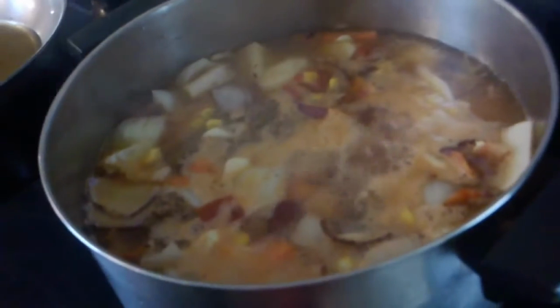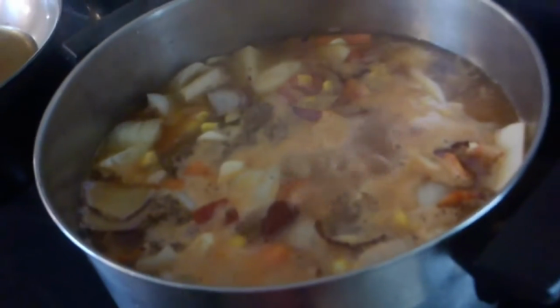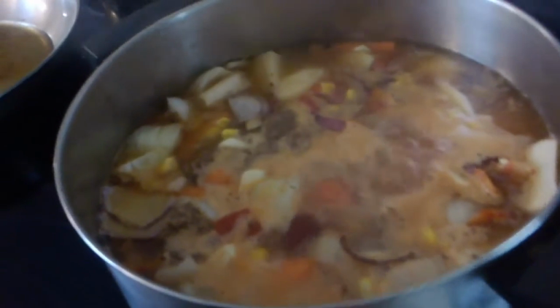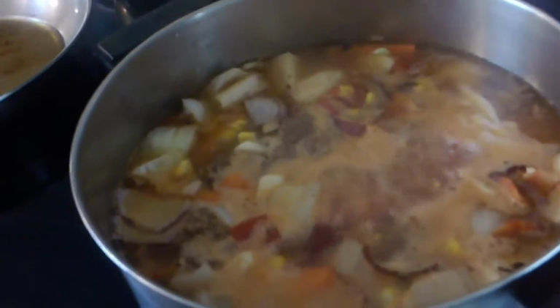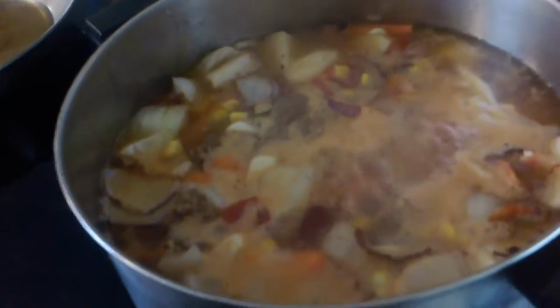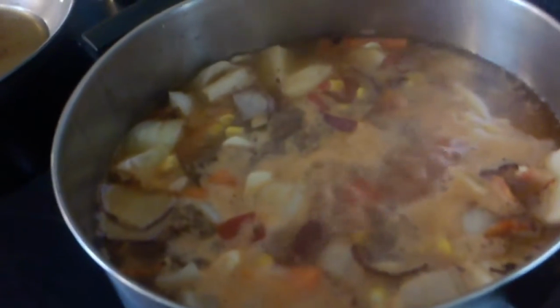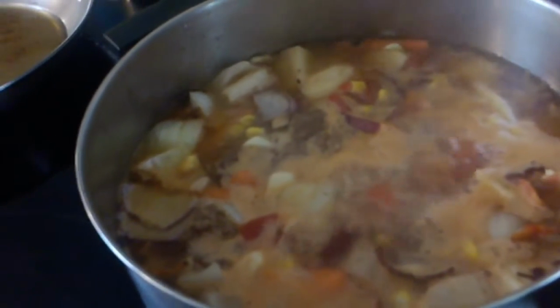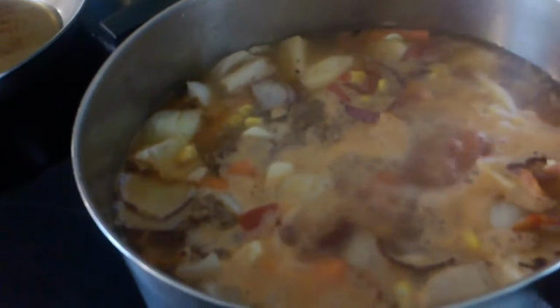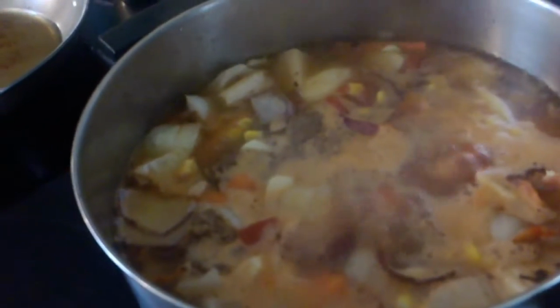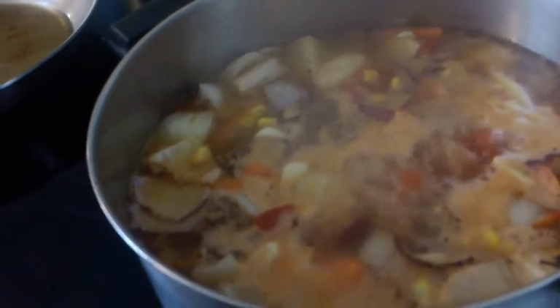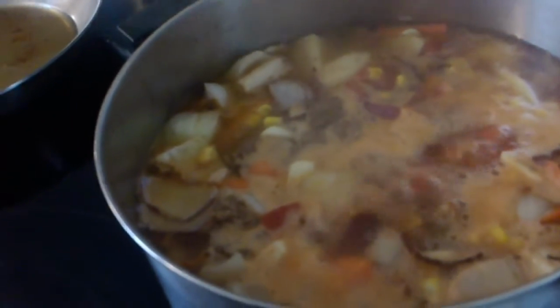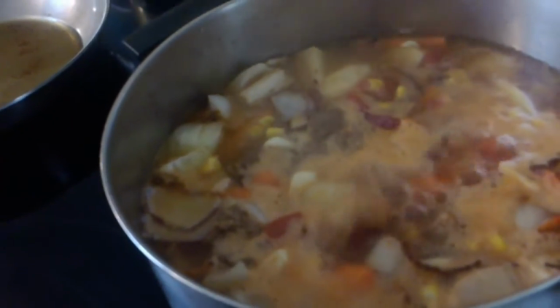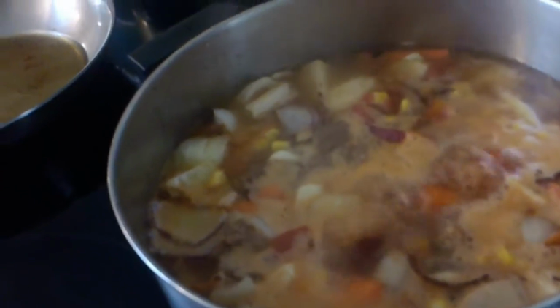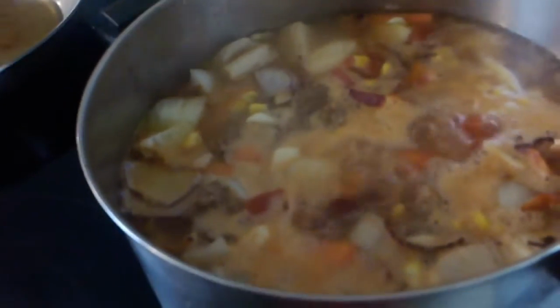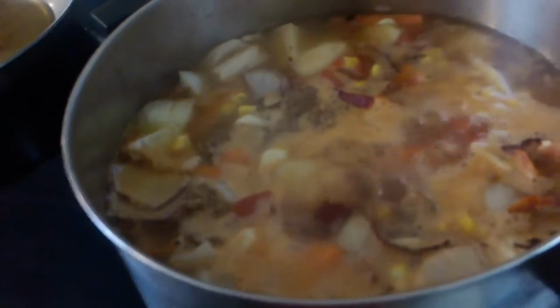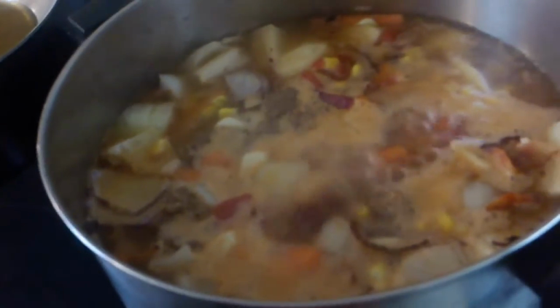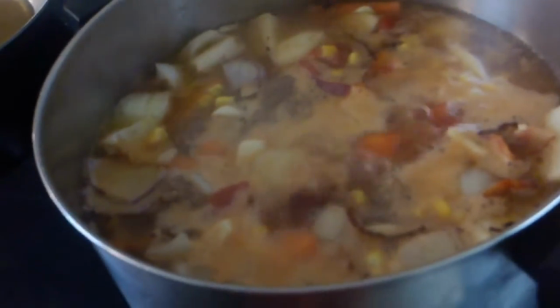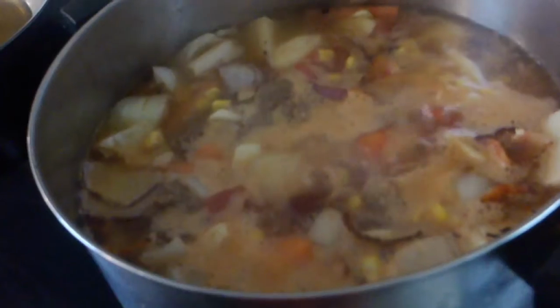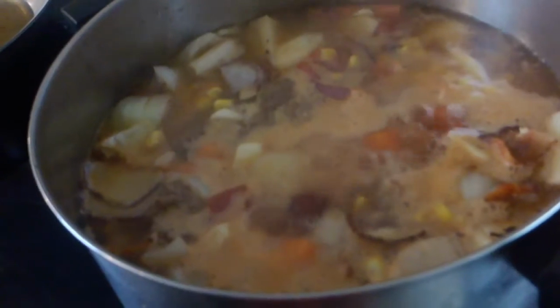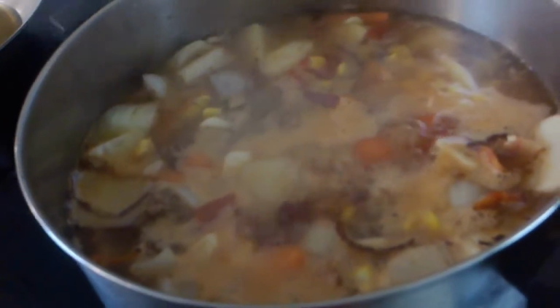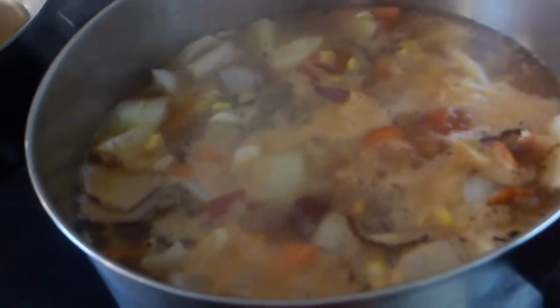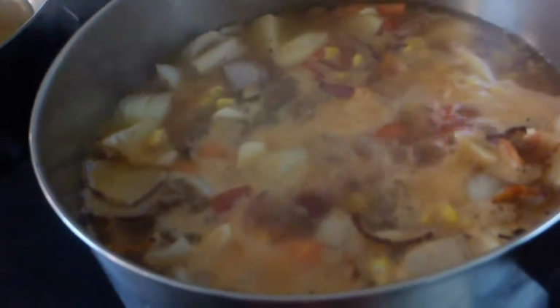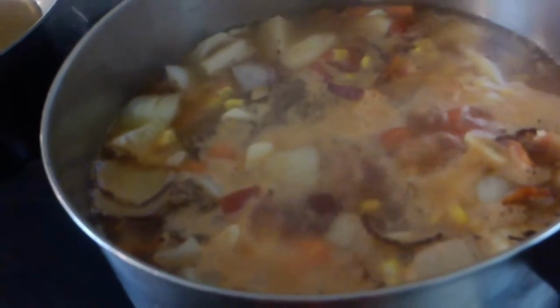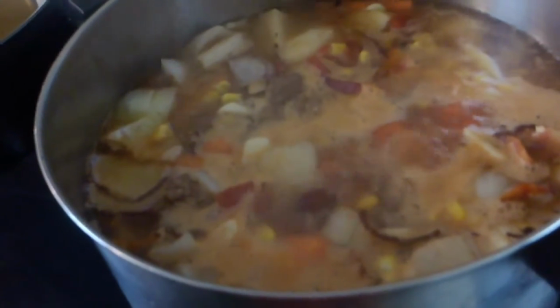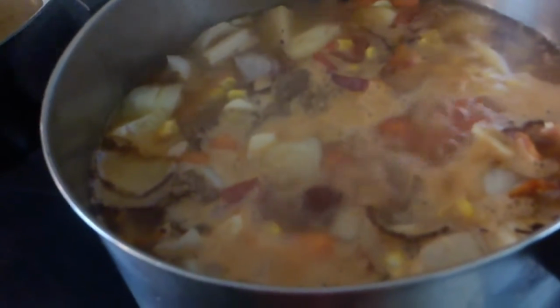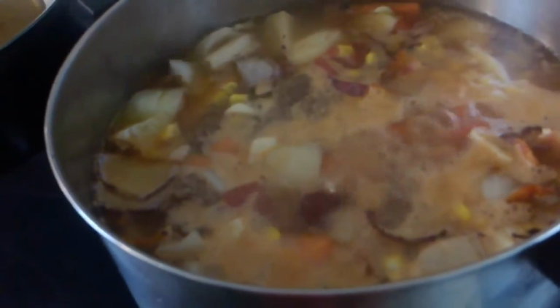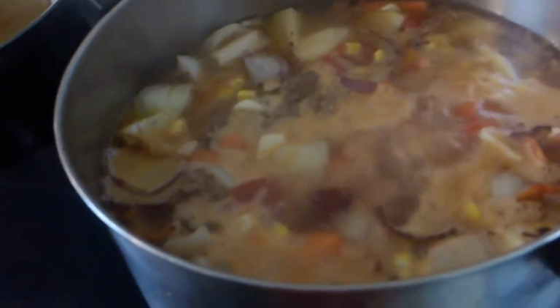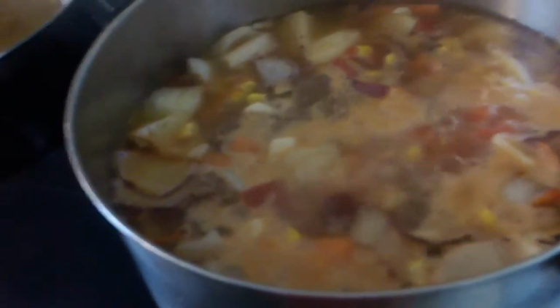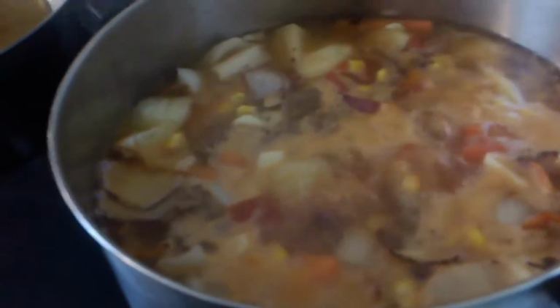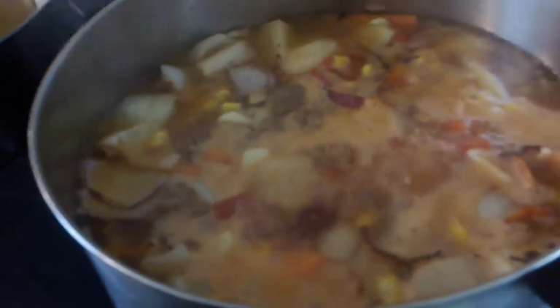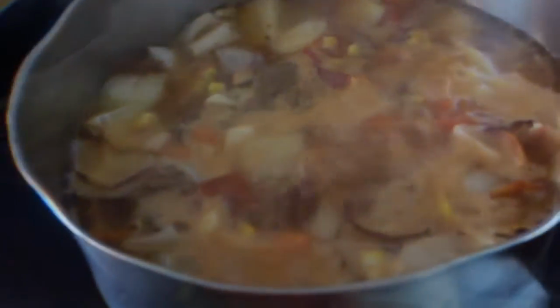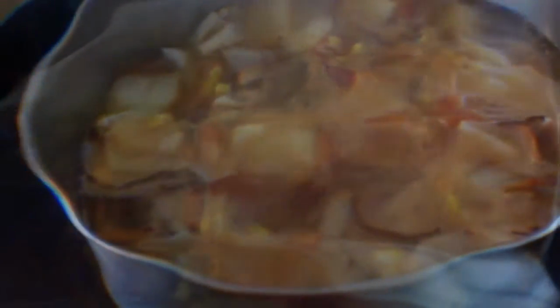It's cooking away. And when it gets through, I'll show you how I serve it. It looks like it's going to be really good. Thank you for watching. I'll see you in a little bit.